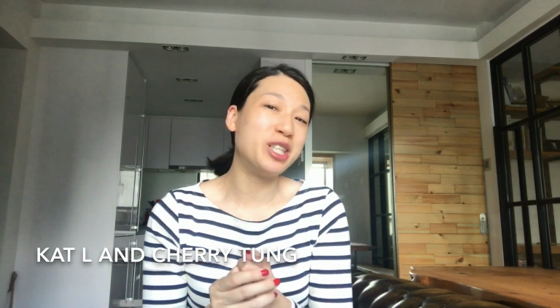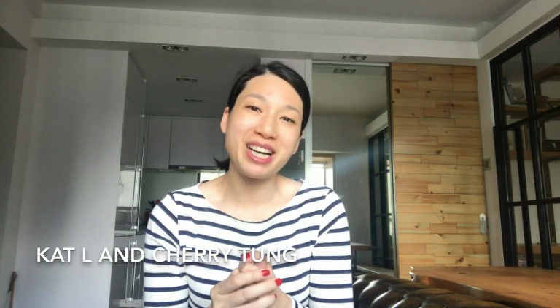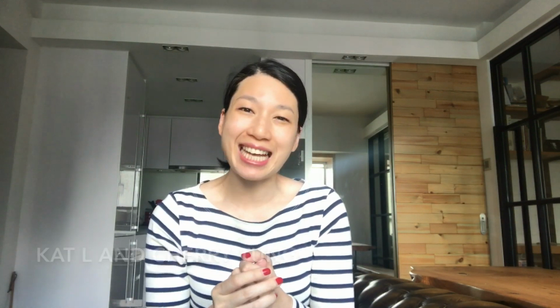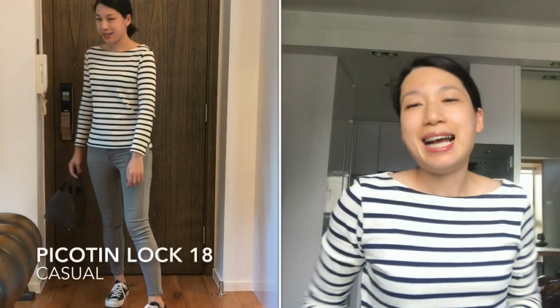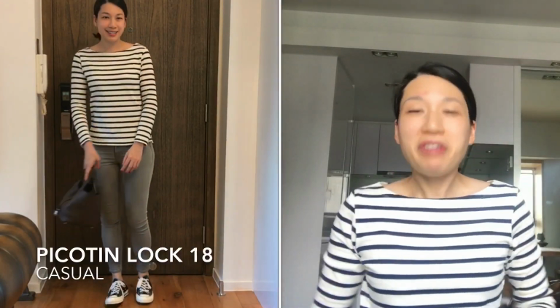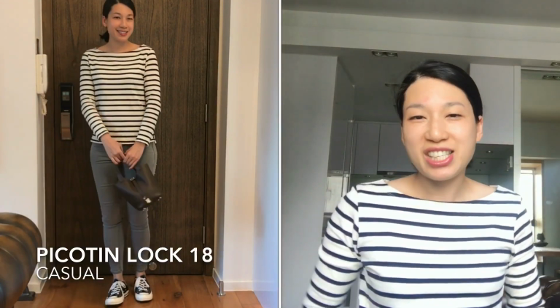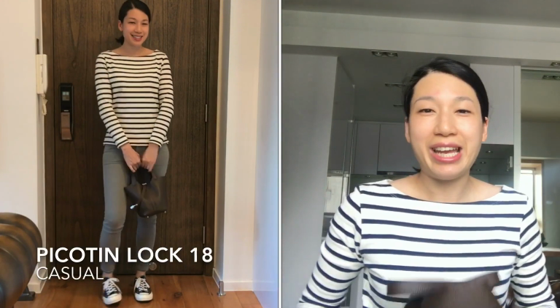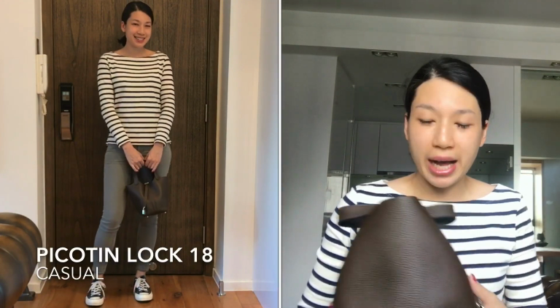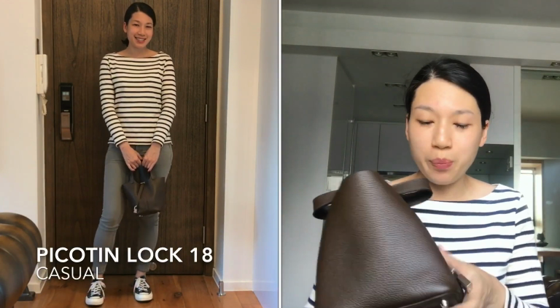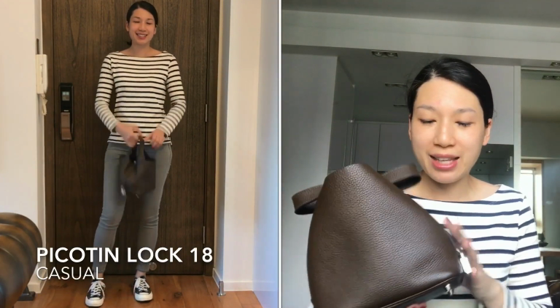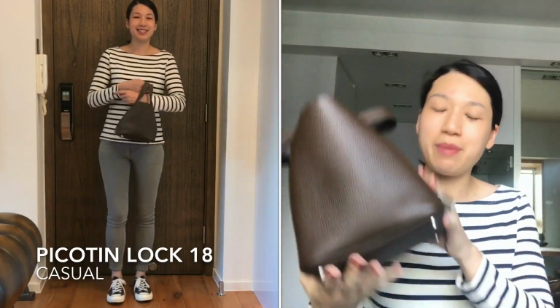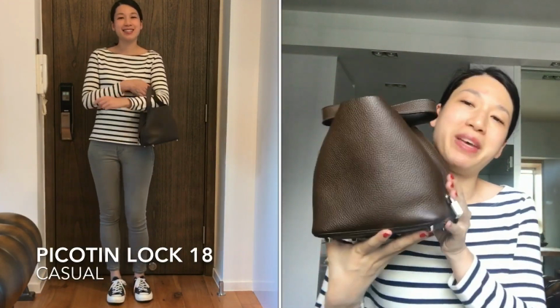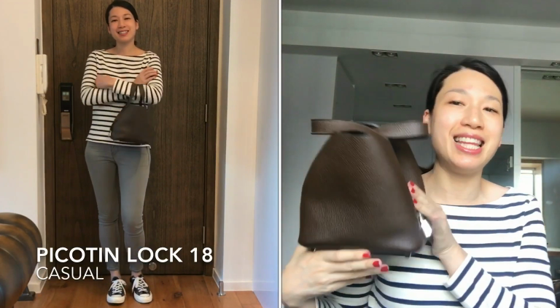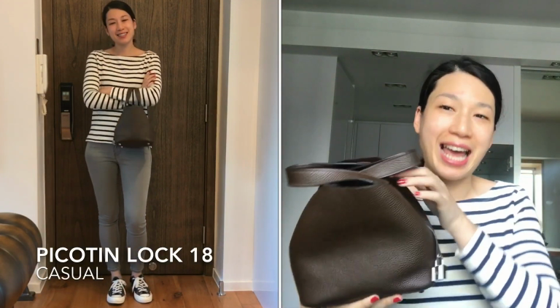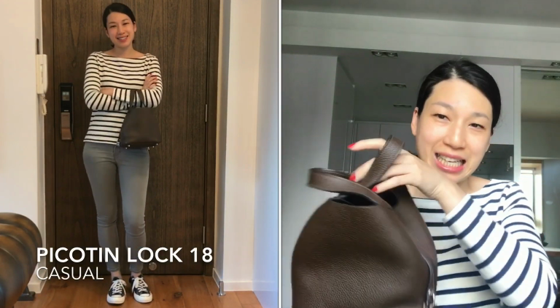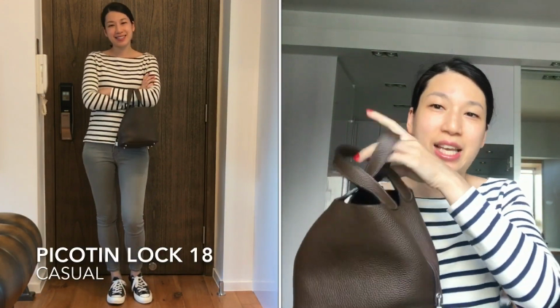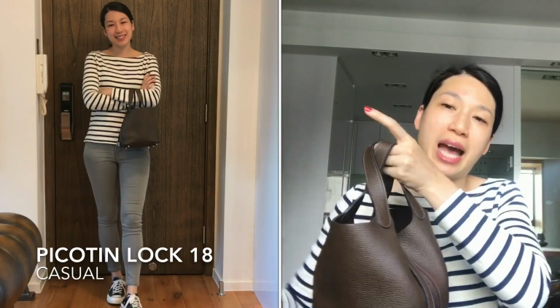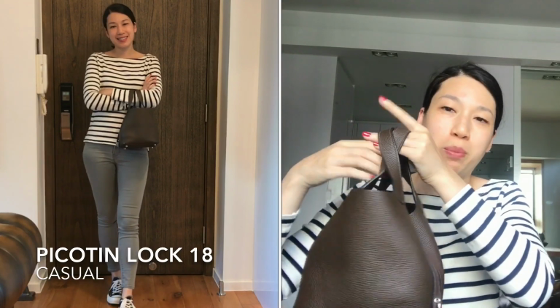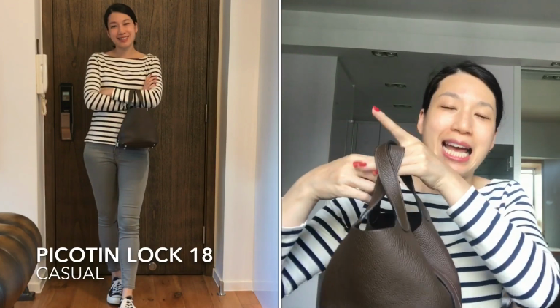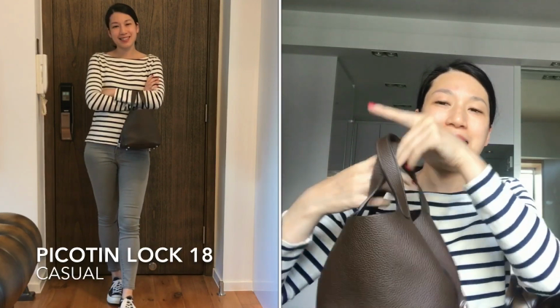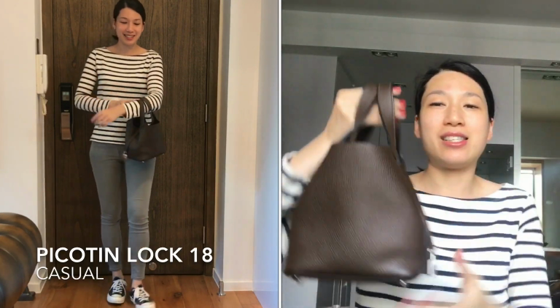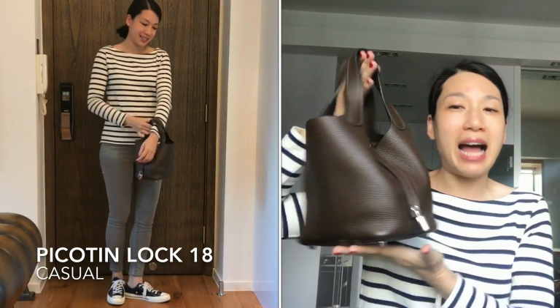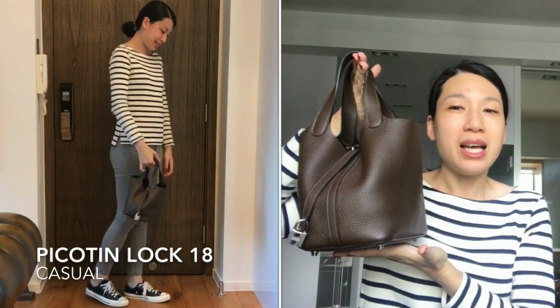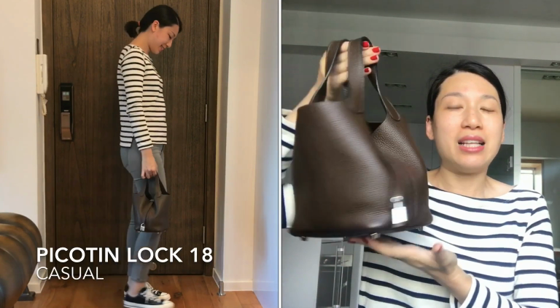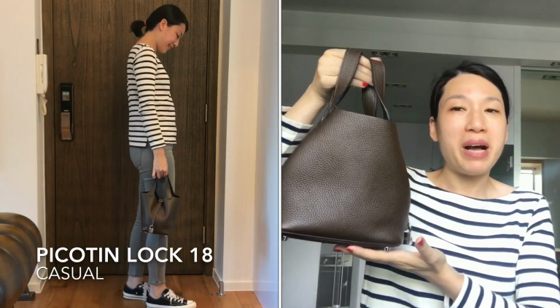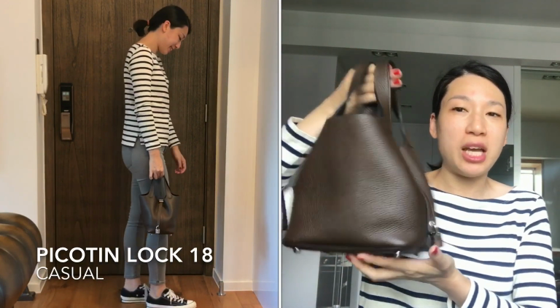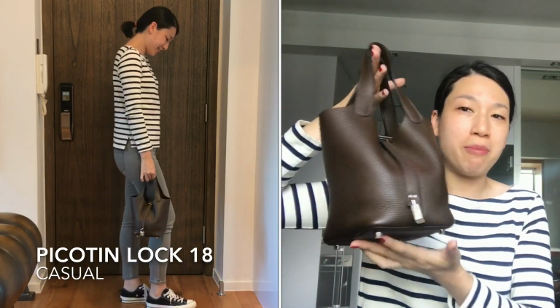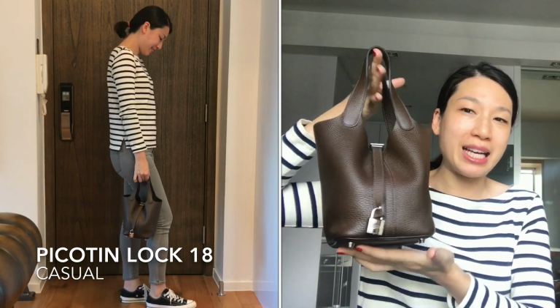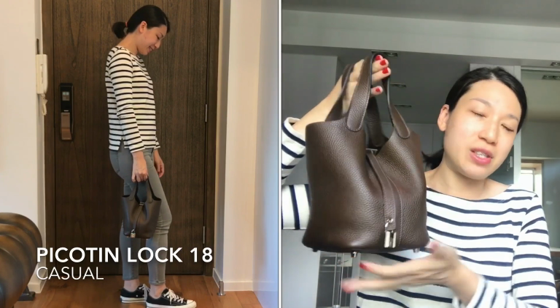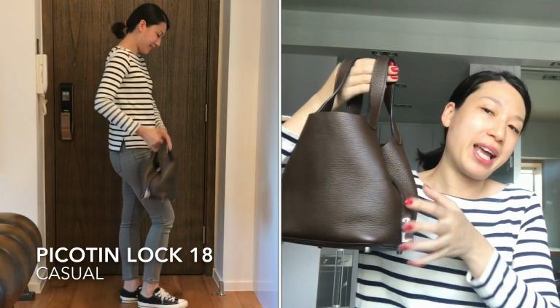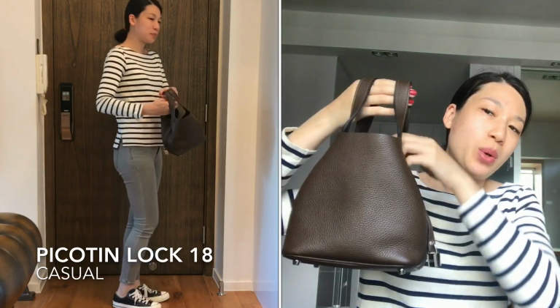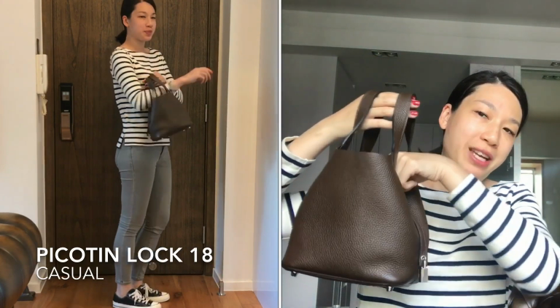The first category is casual, and I think my Picotin Lock 18 is a good casual bag. It is not loud, and the bucket shape of the bag gives my casual outfits a carefree vibe.